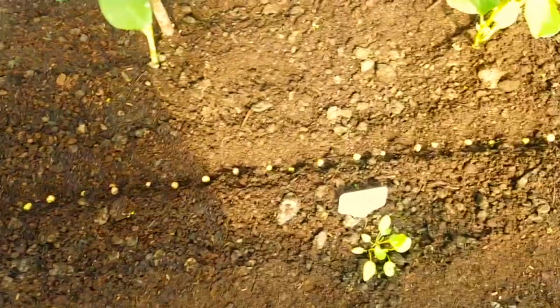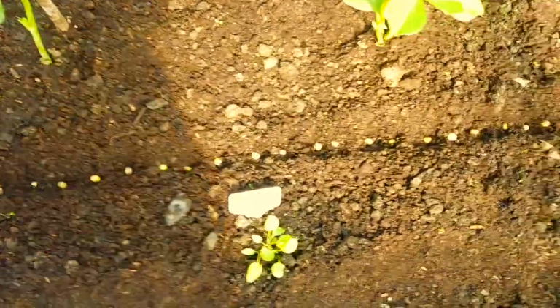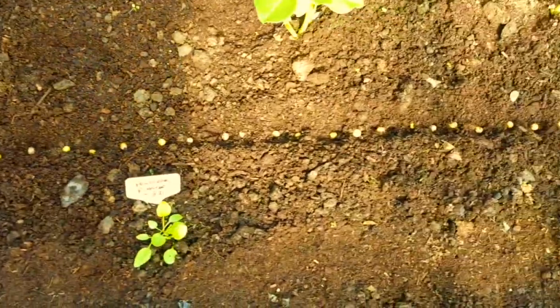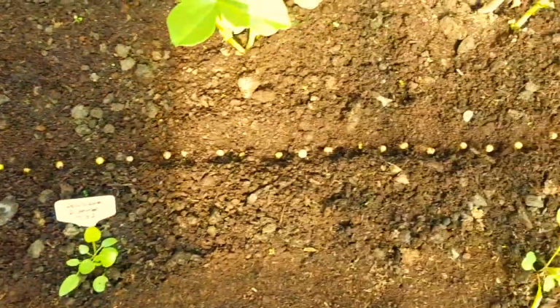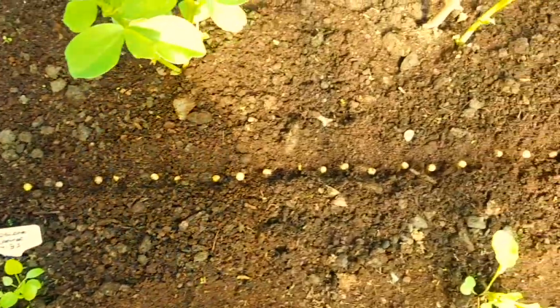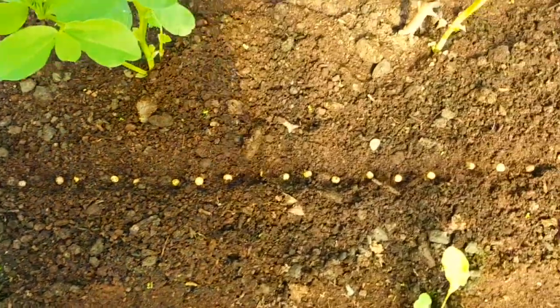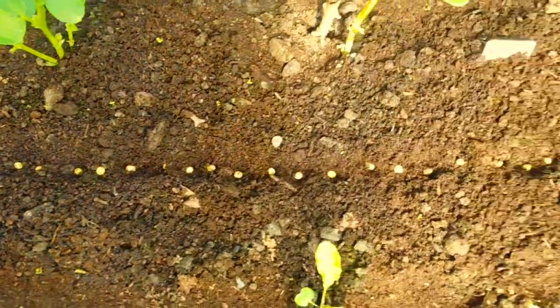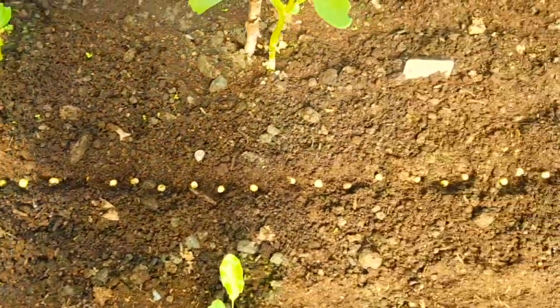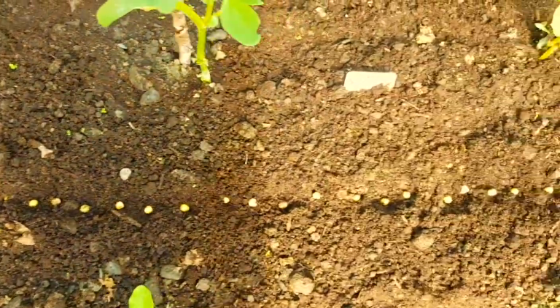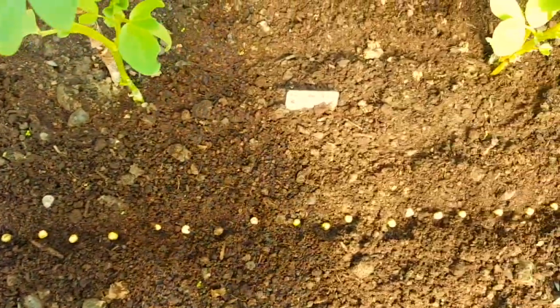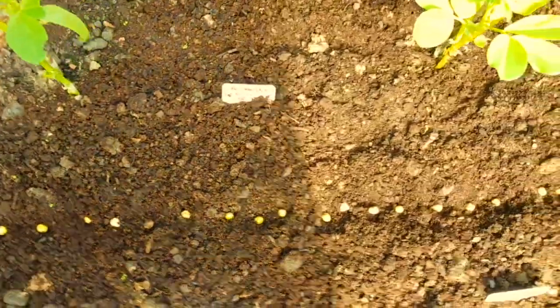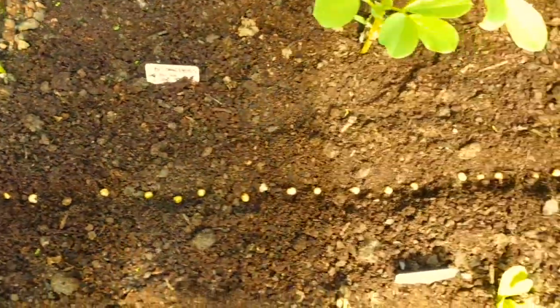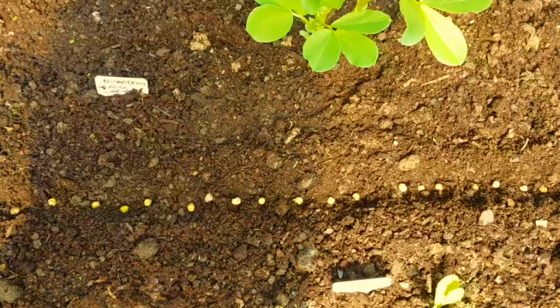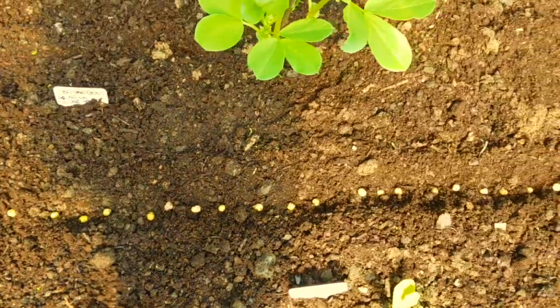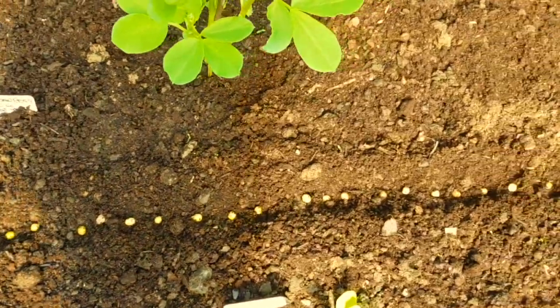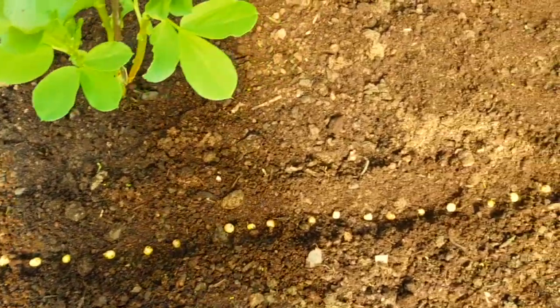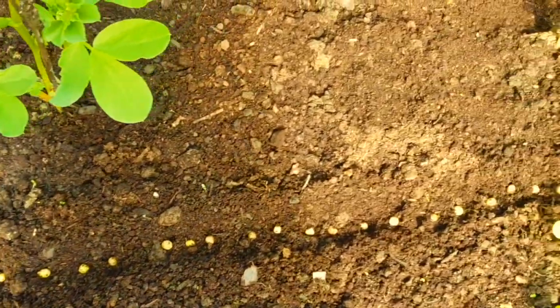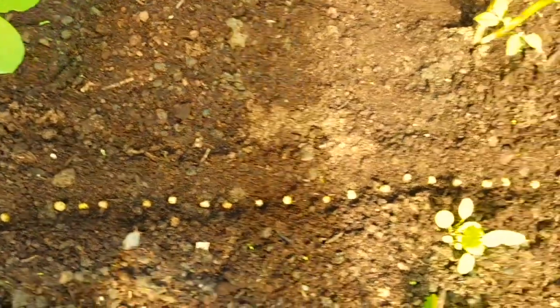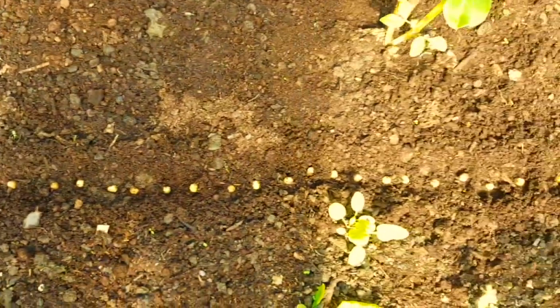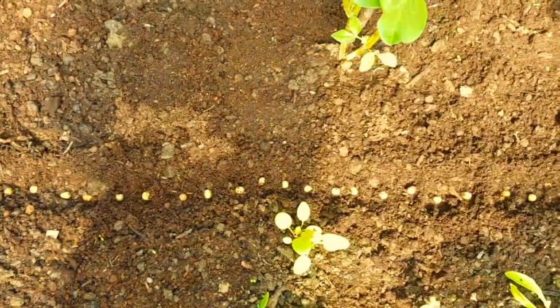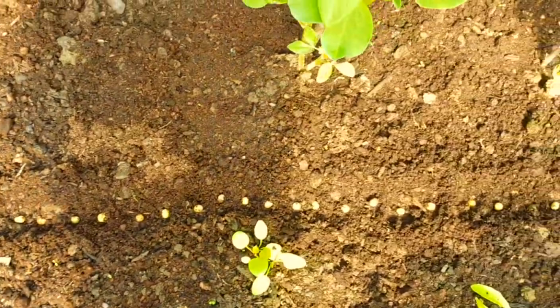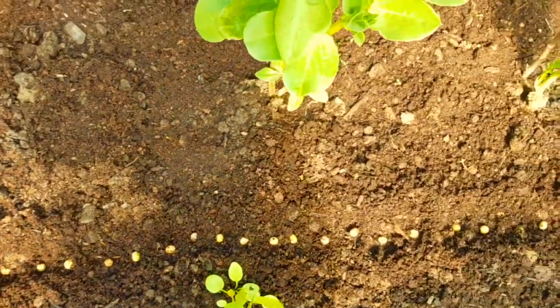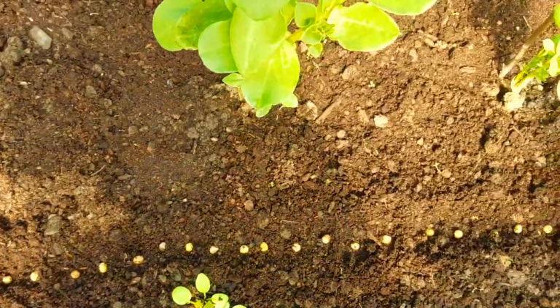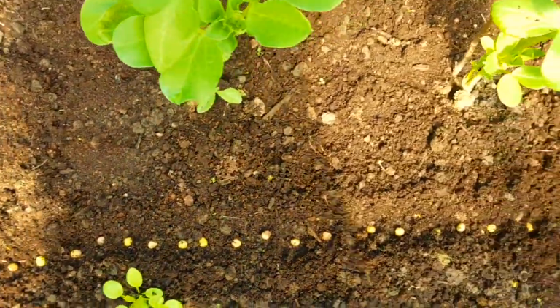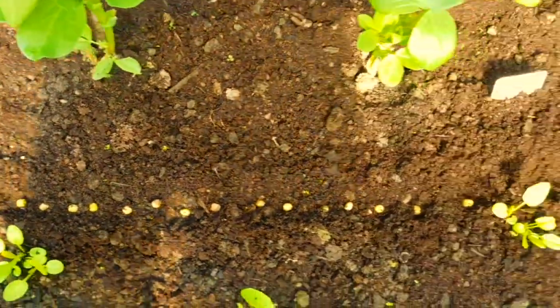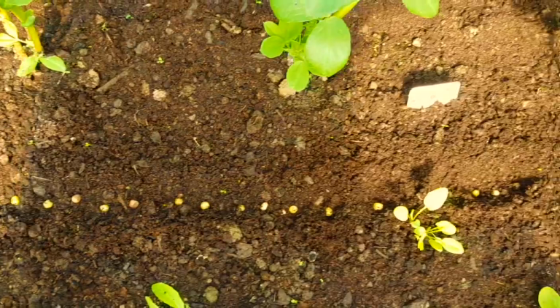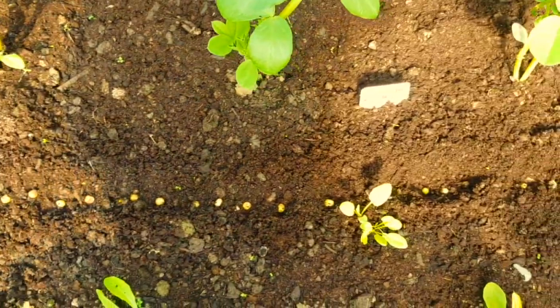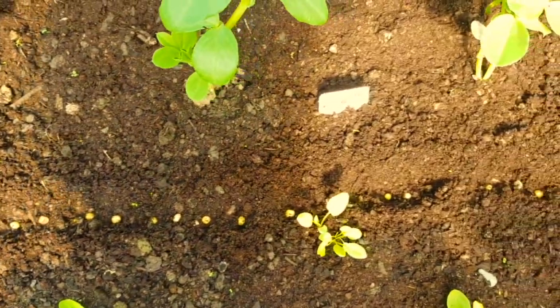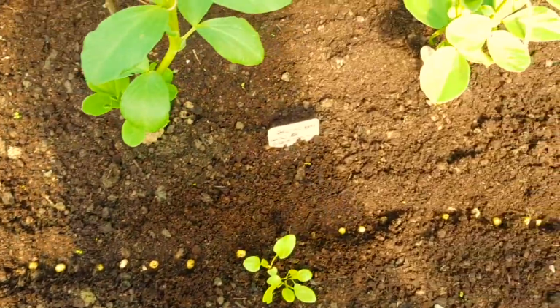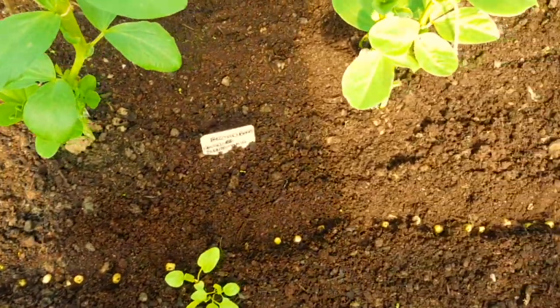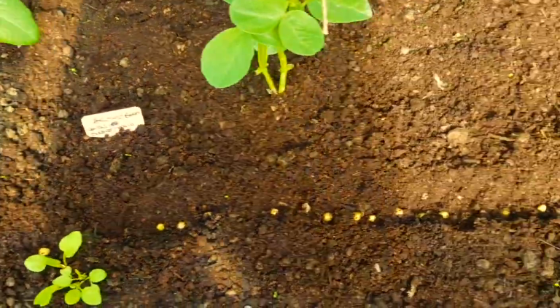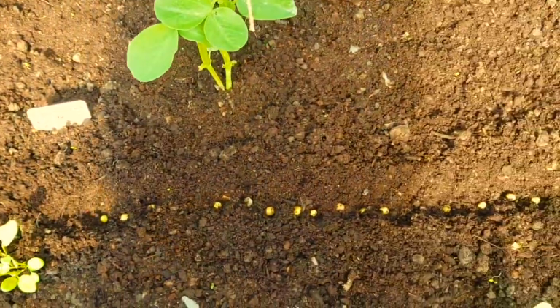I'll cover them up with some soil. Remember, all these peas are just for pea shoots - I only want them for pea shoots, so don't worry that I've put so many in.